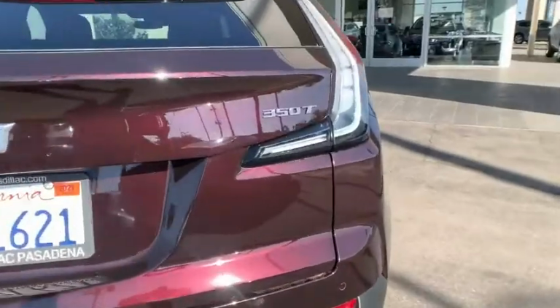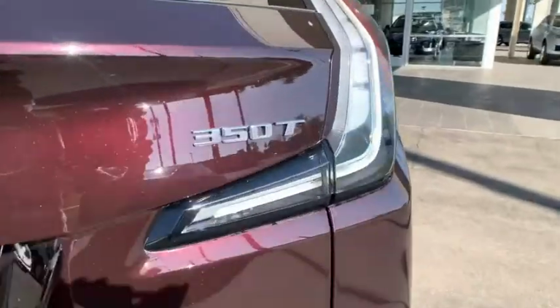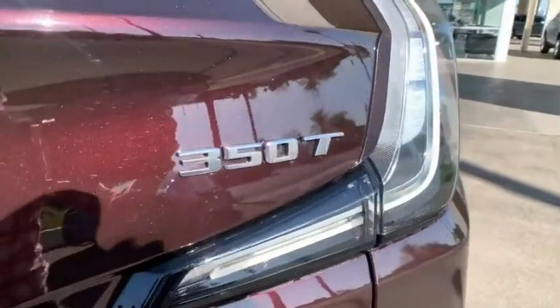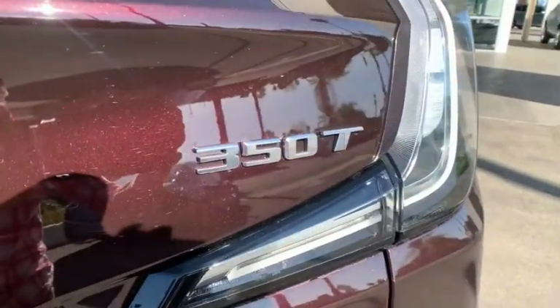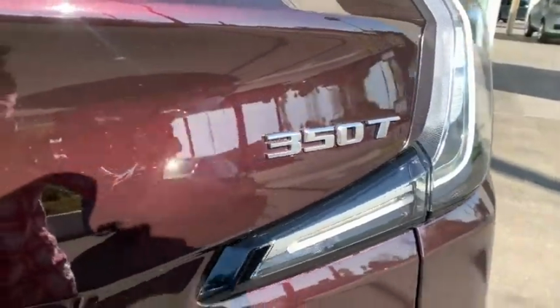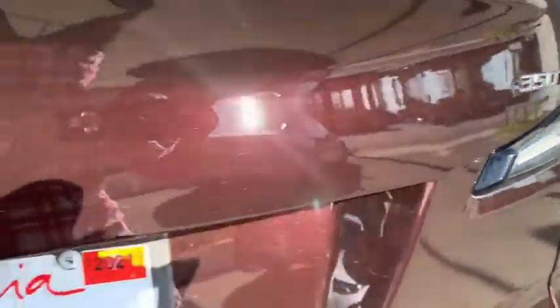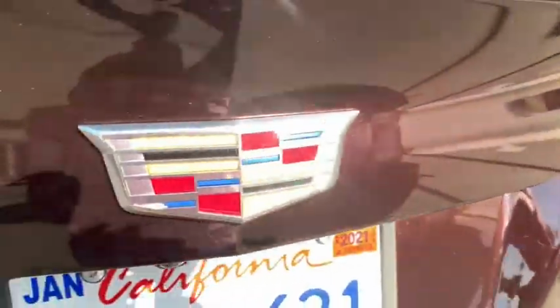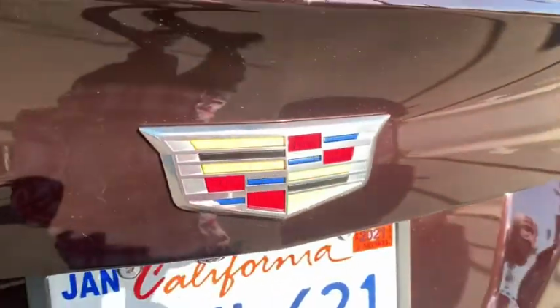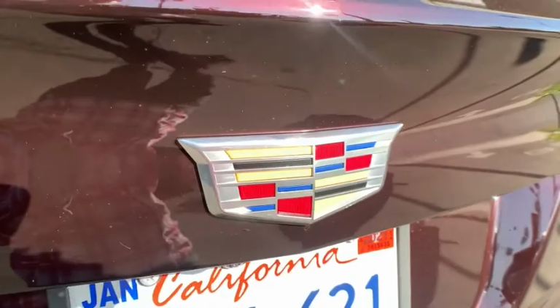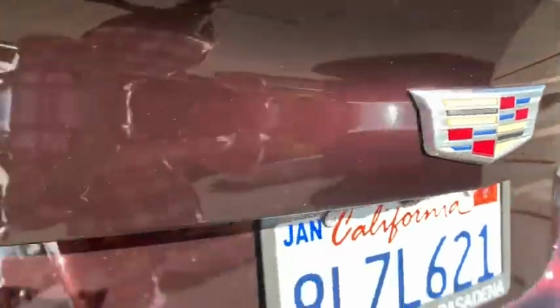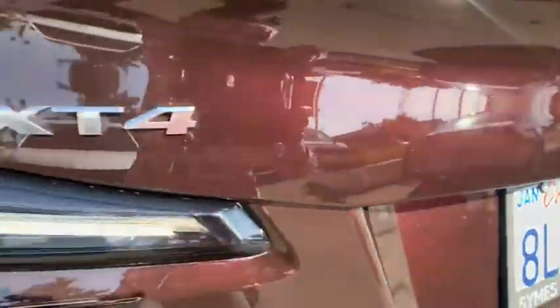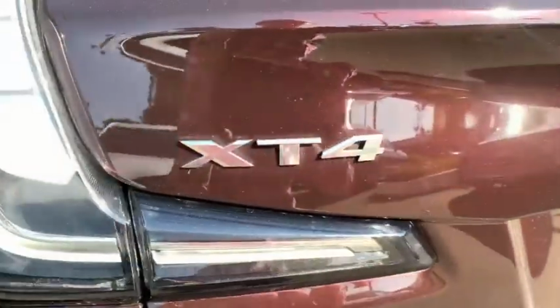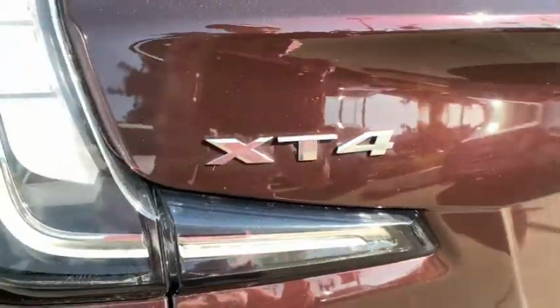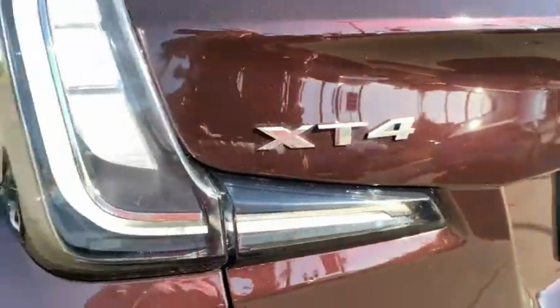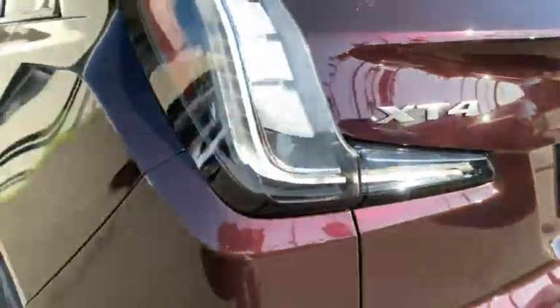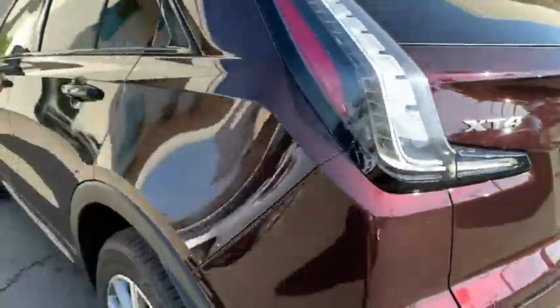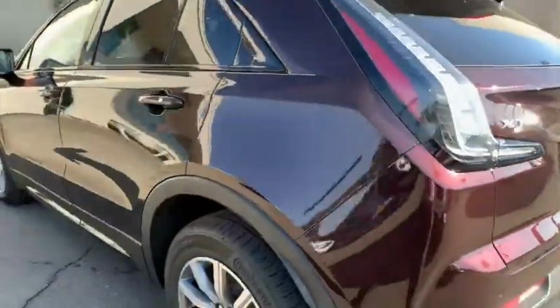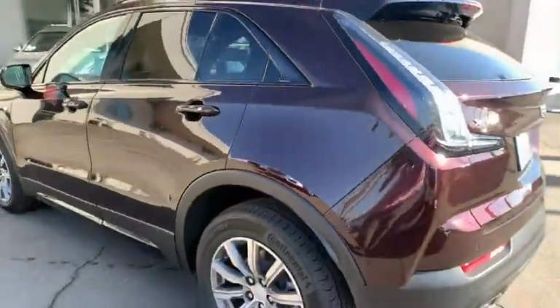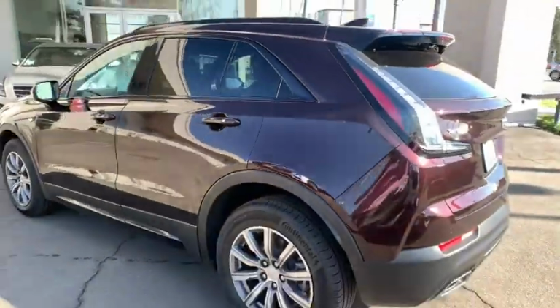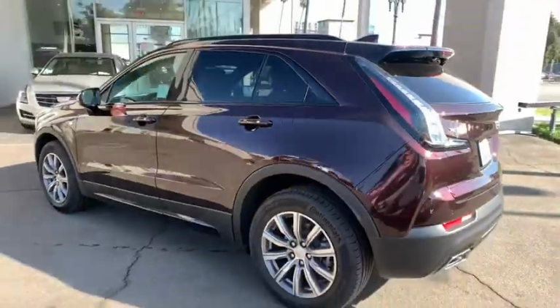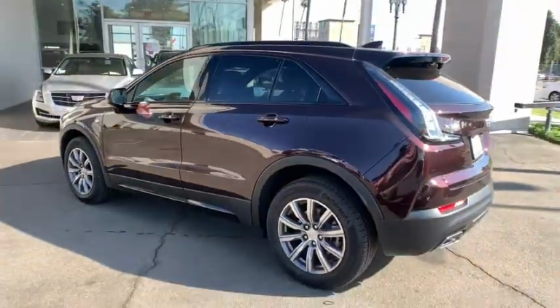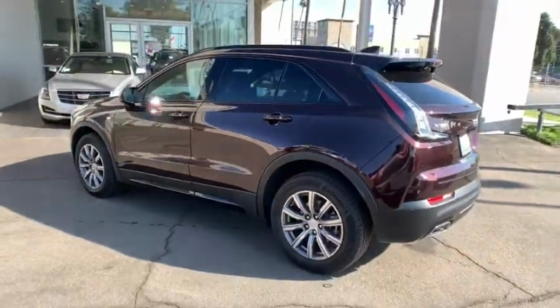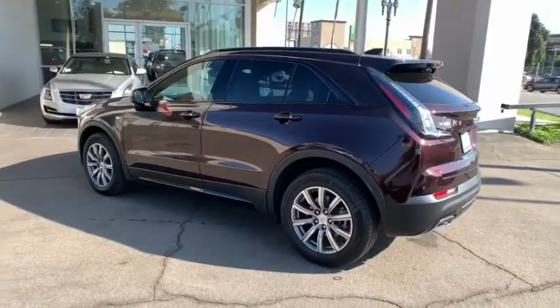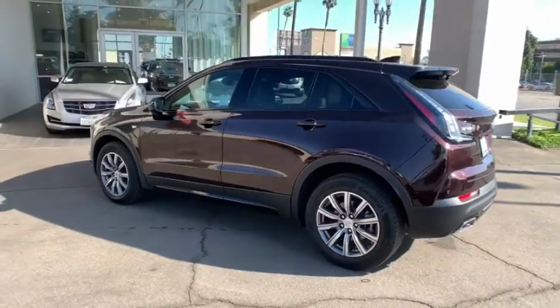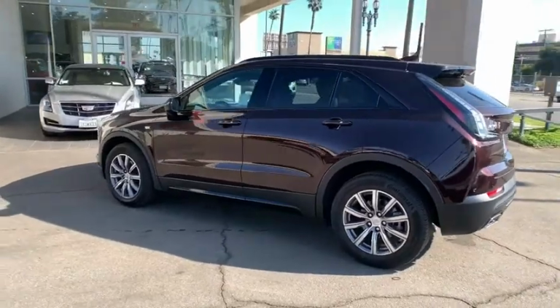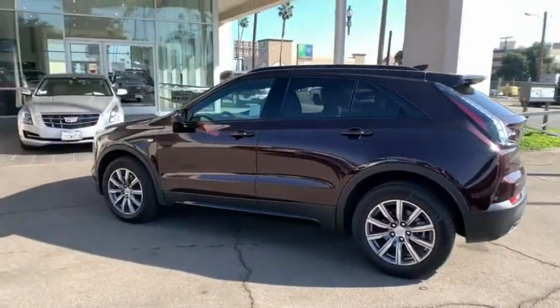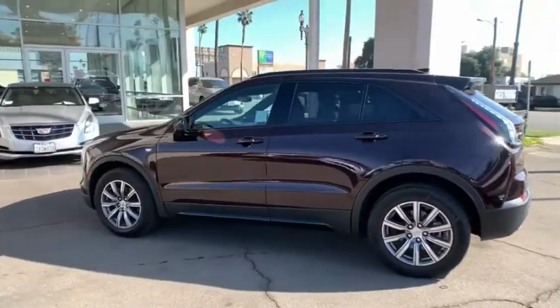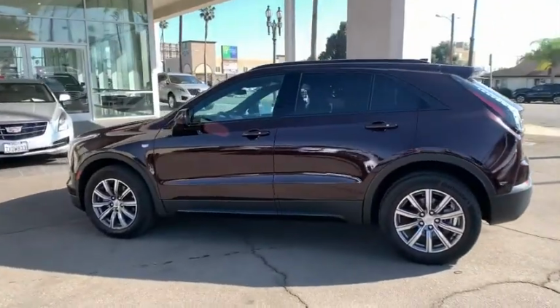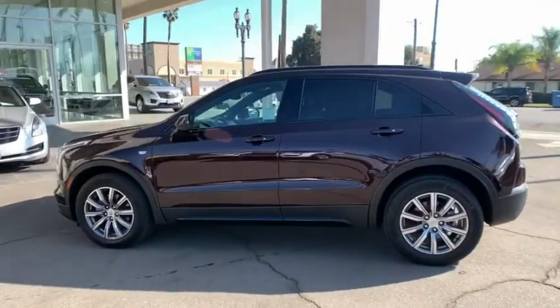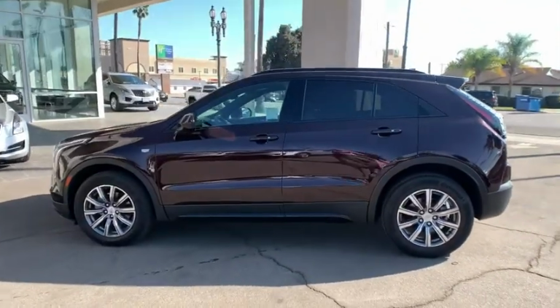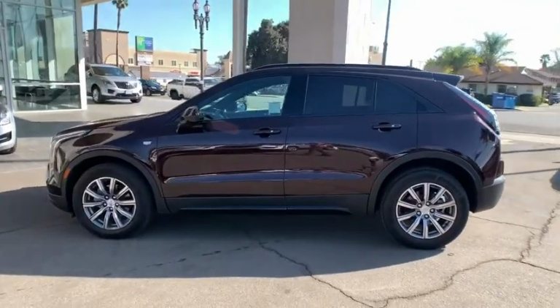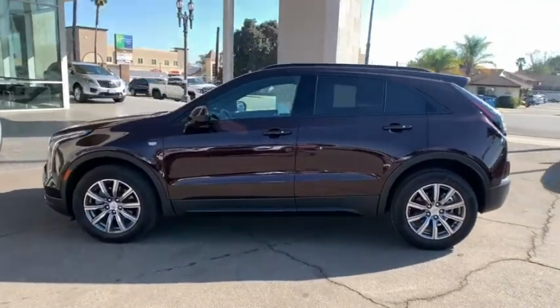Here are some of this vehicle's great options: keyless entry, anti-lock braking system, power liftgate, backup camera, power passenger seat, stability control, traction control, remote engine start, Bluetooth.